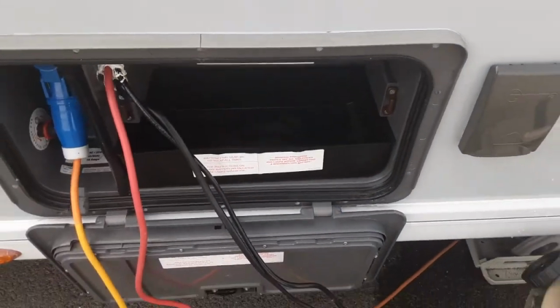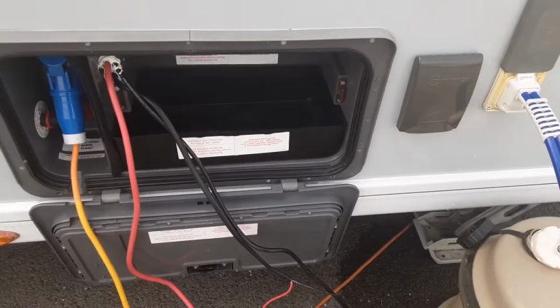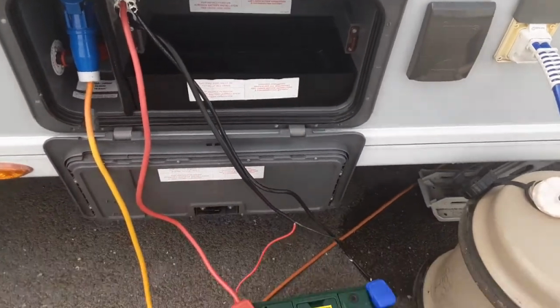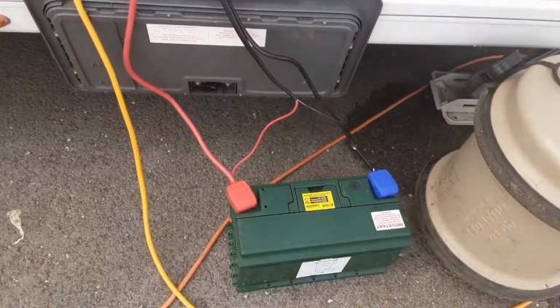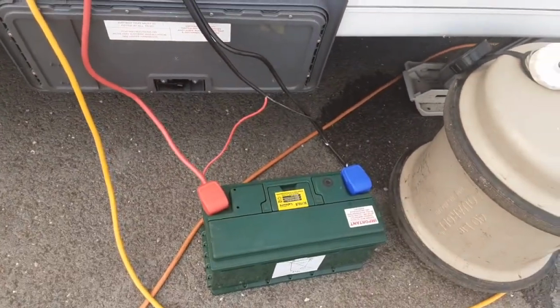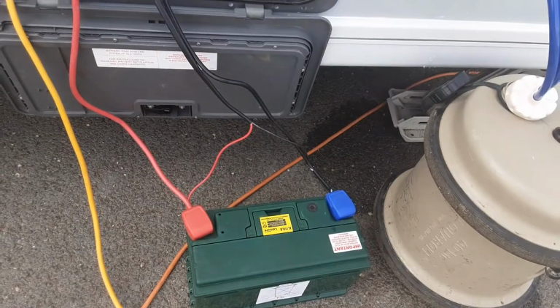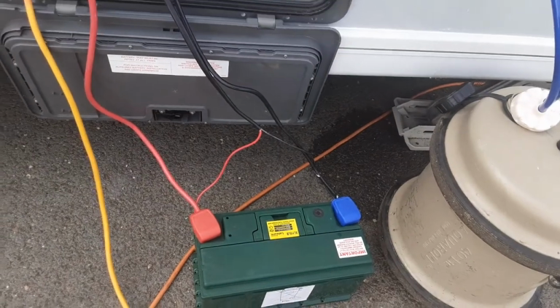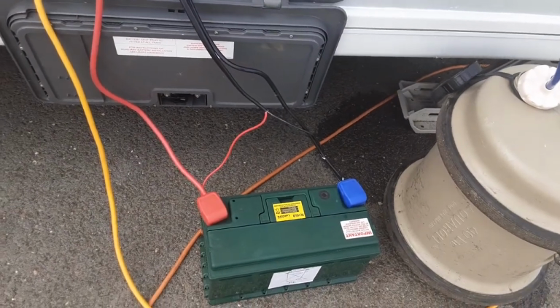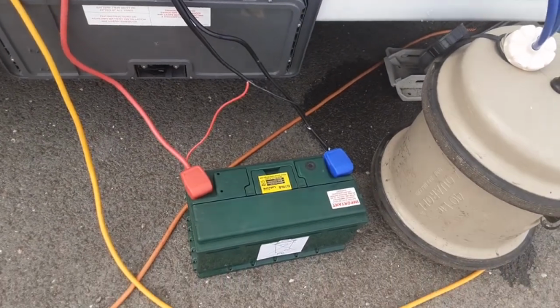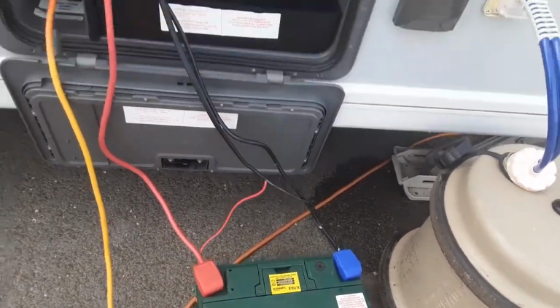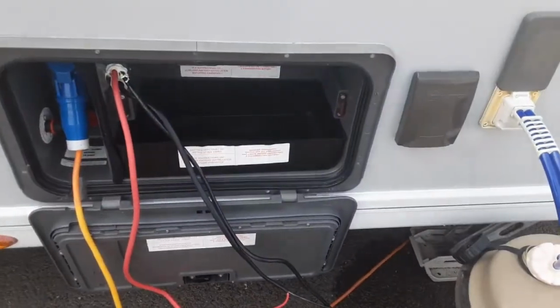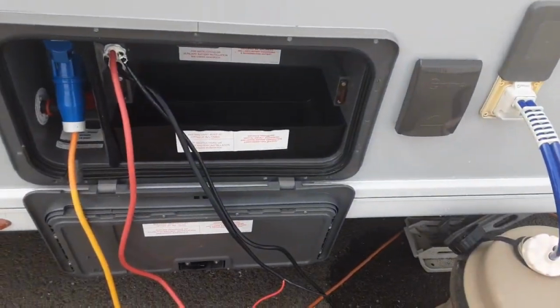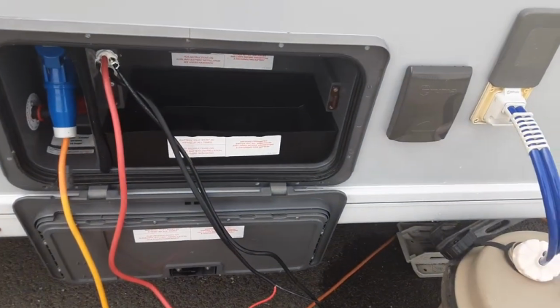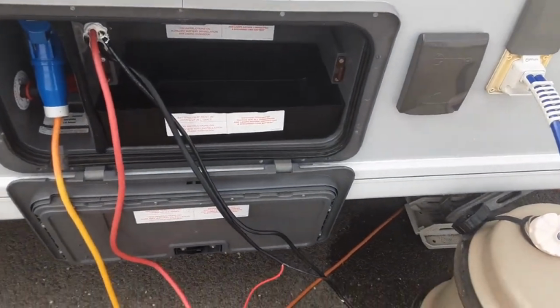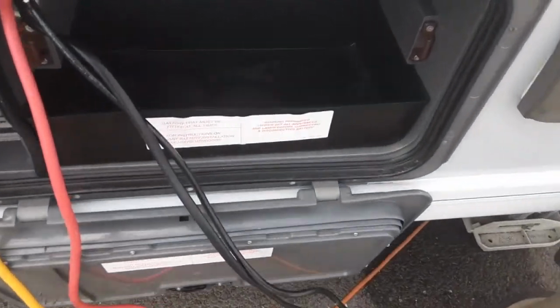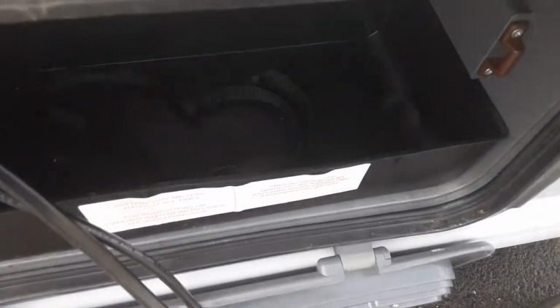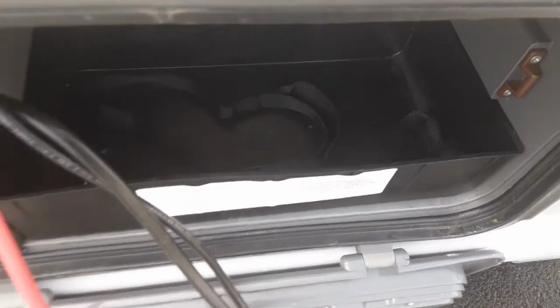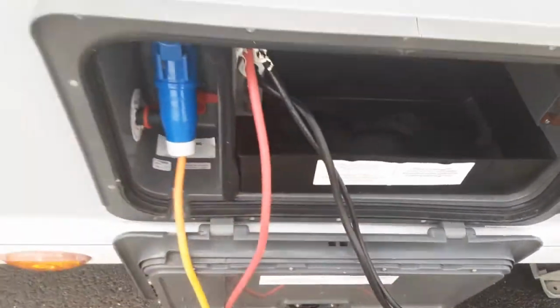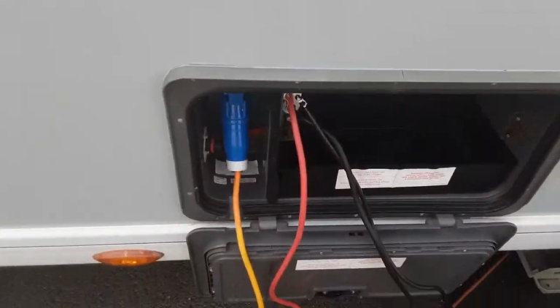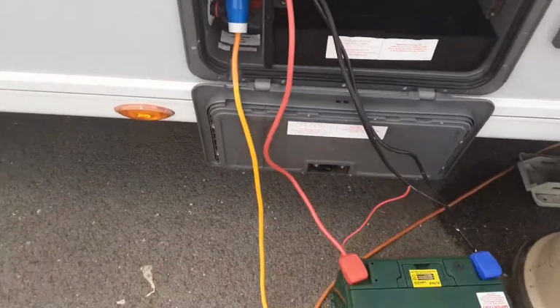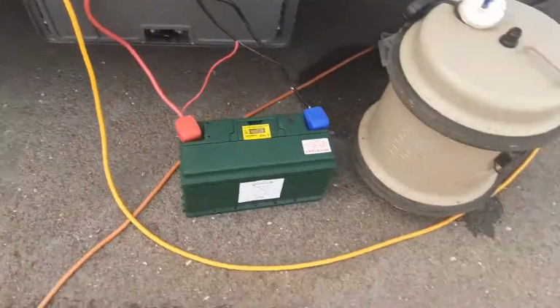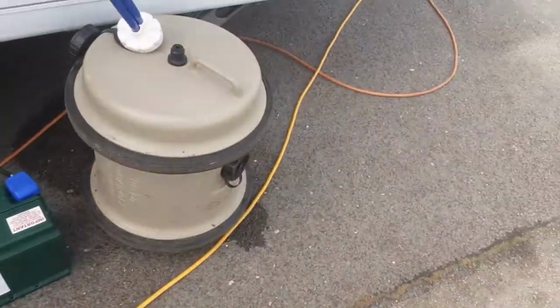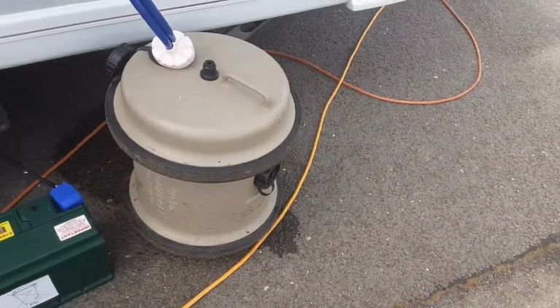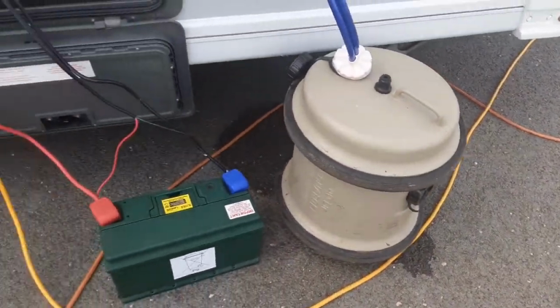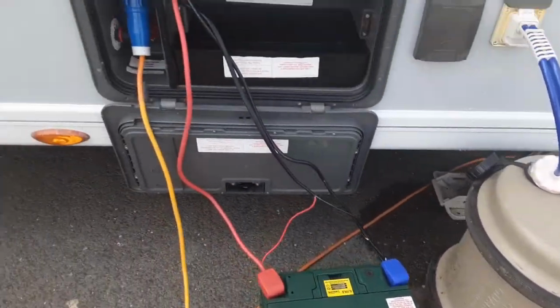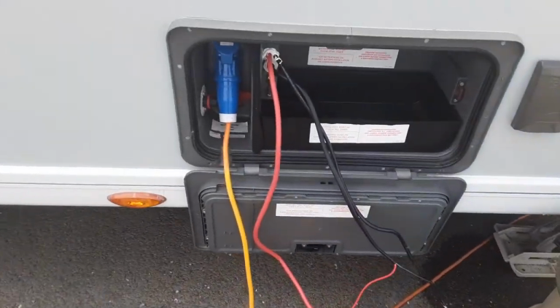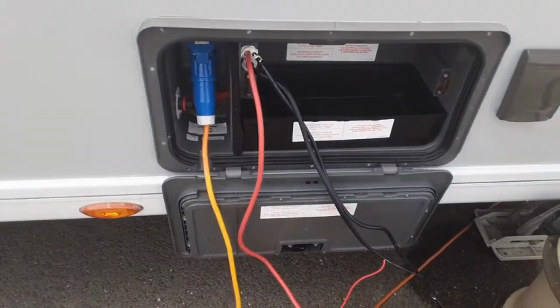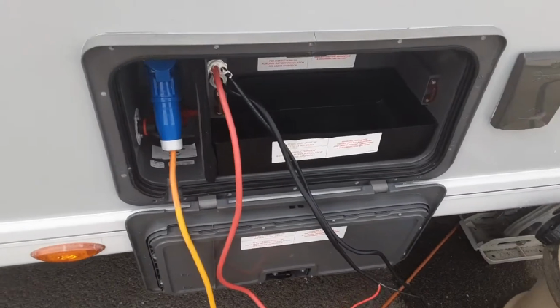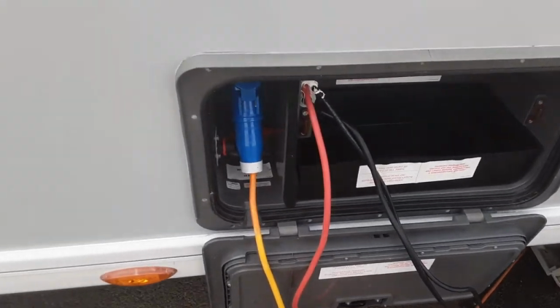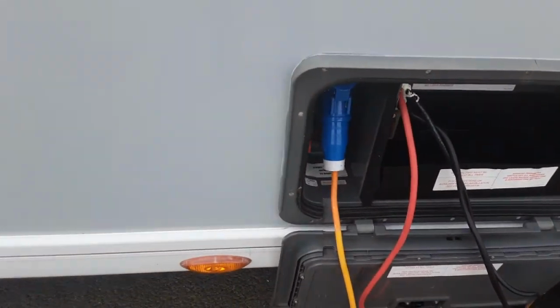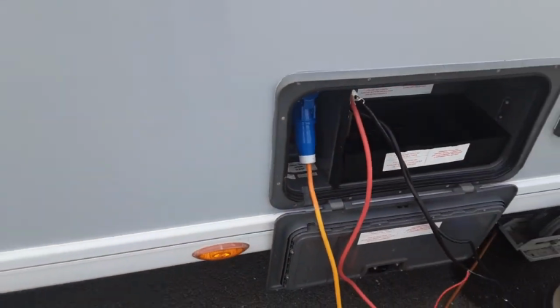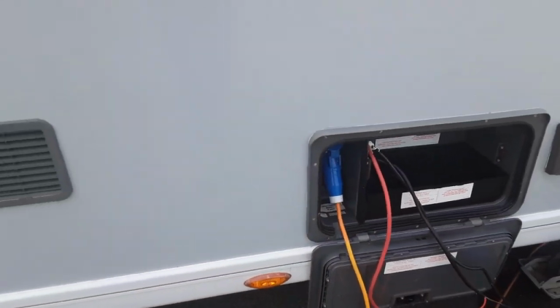You've got your battery locker — the battery would normally be in the box, tied down with the strap in the bottom of the locker. You've also got your mains power lead coming into the caravan, and your motor power switch in there, which we'll demonstrate while you're here on site.